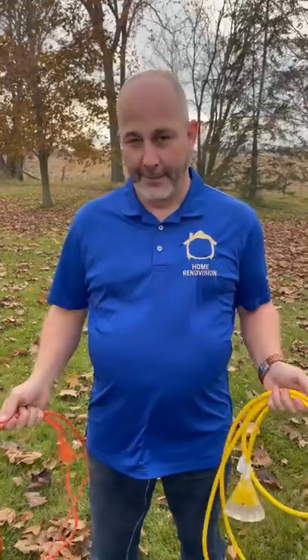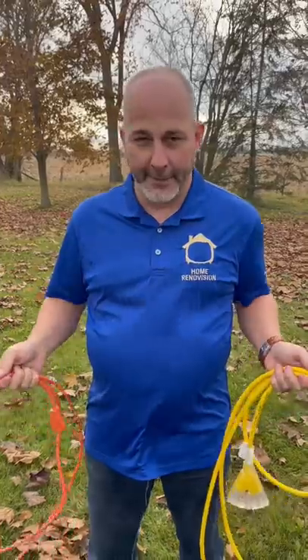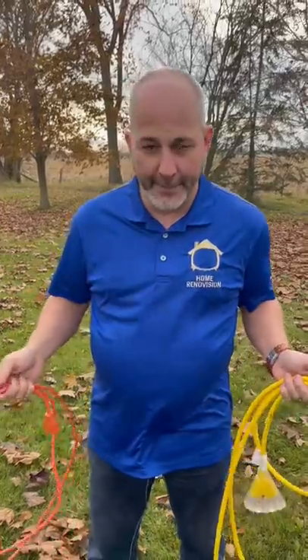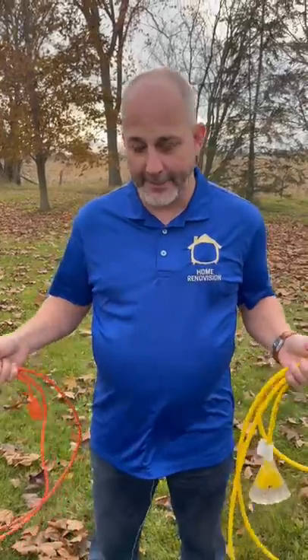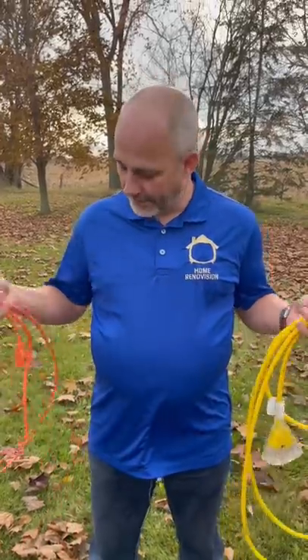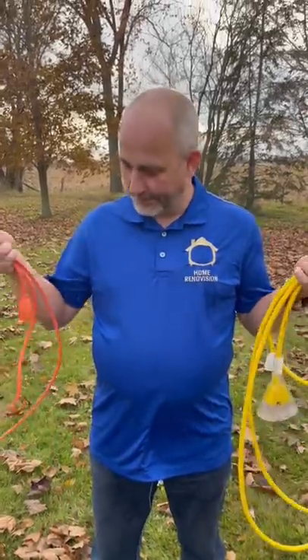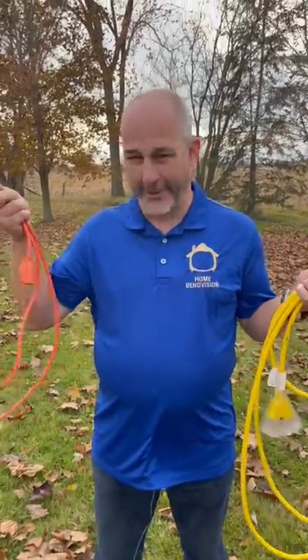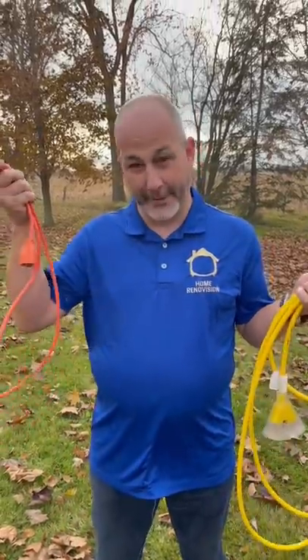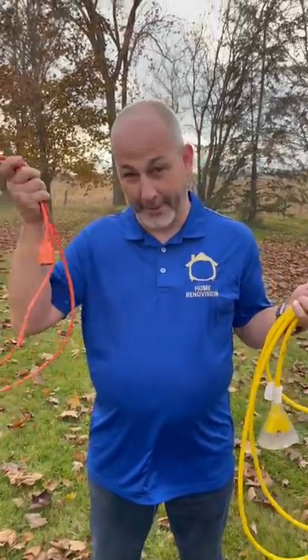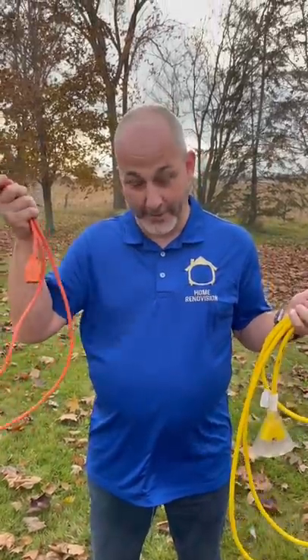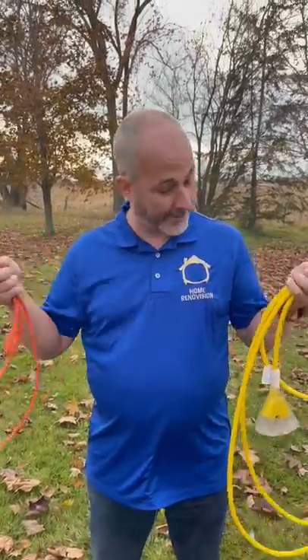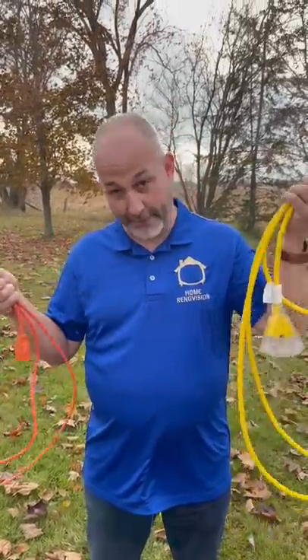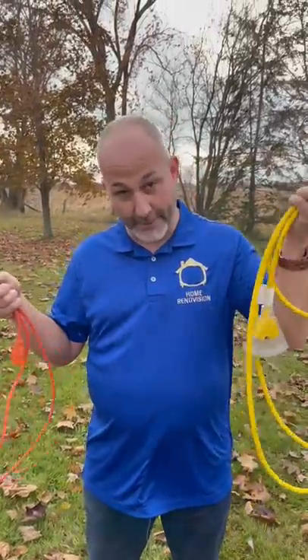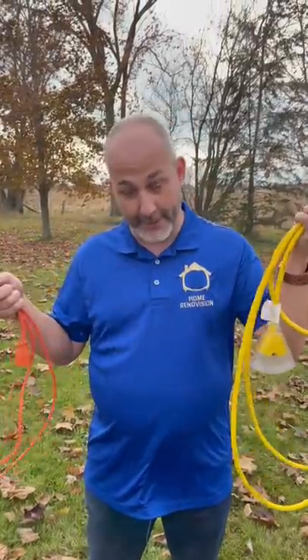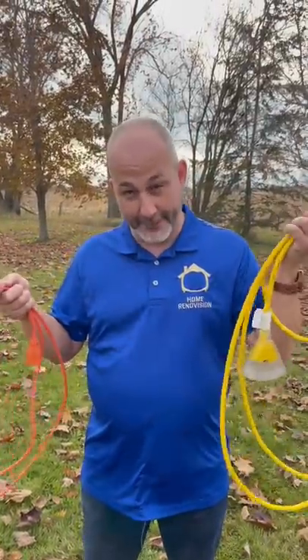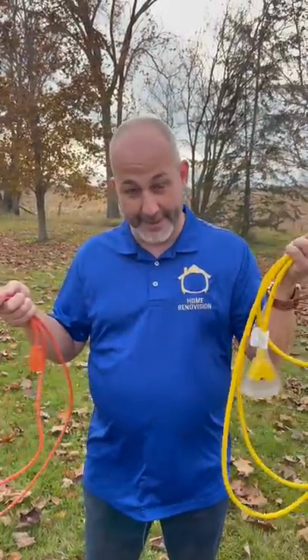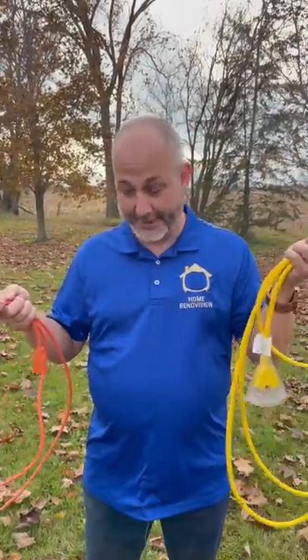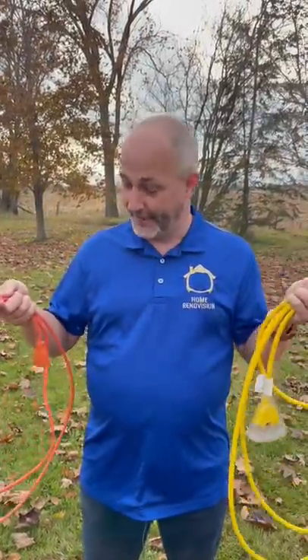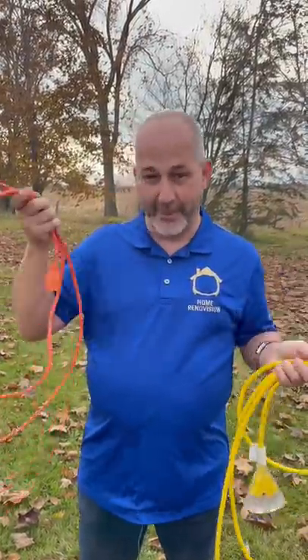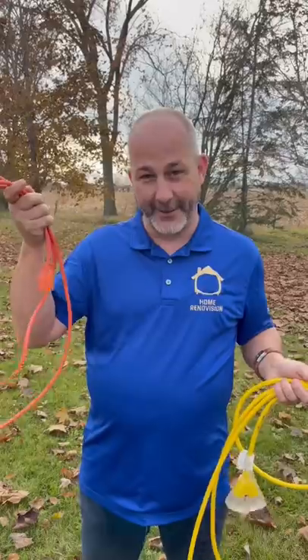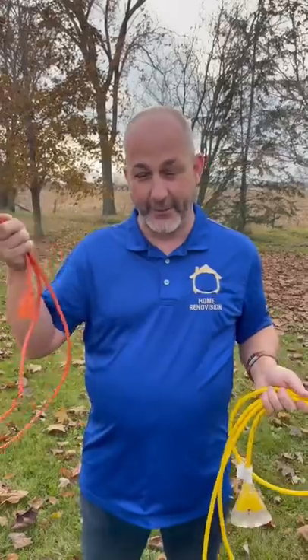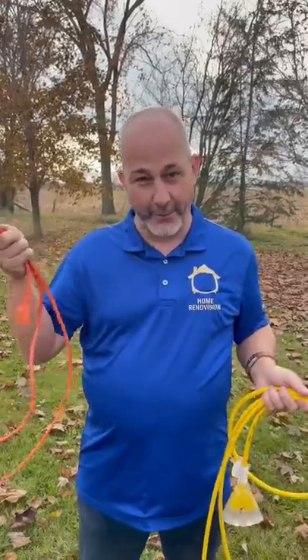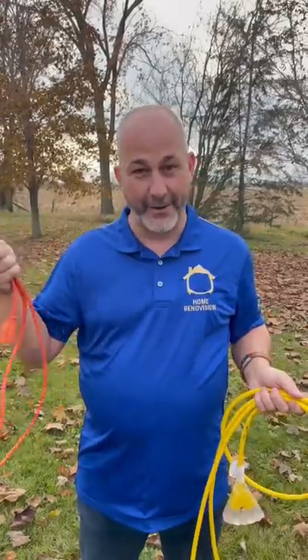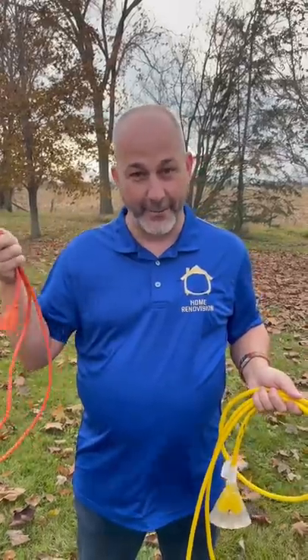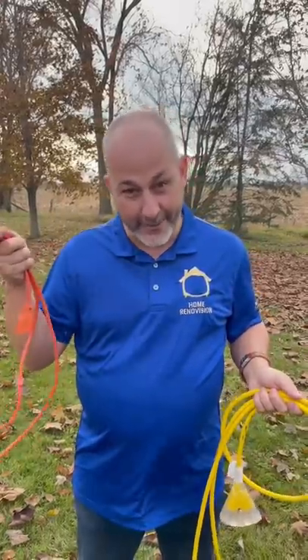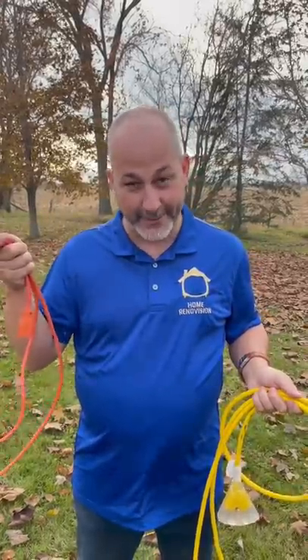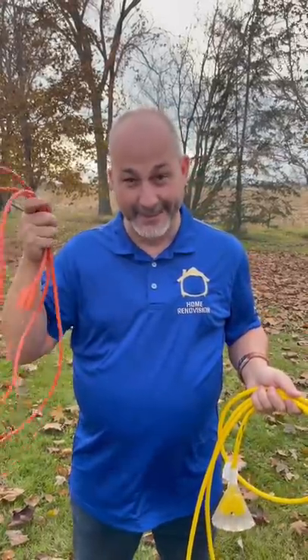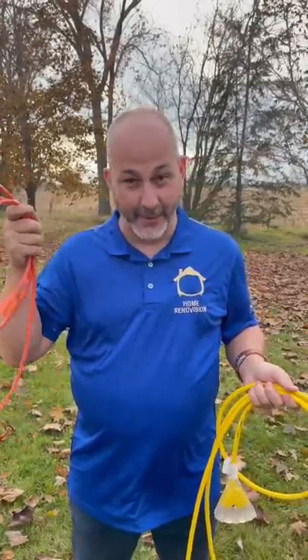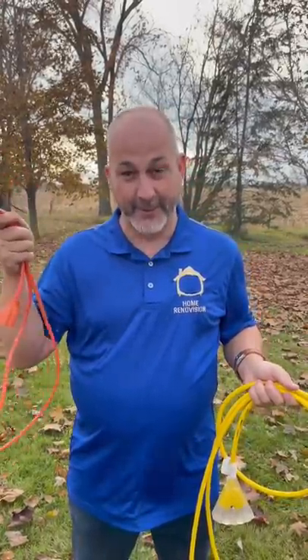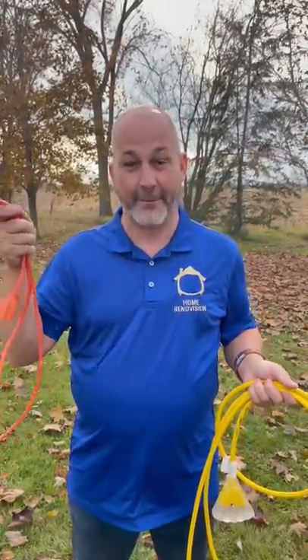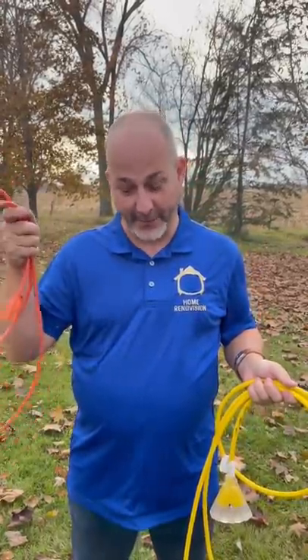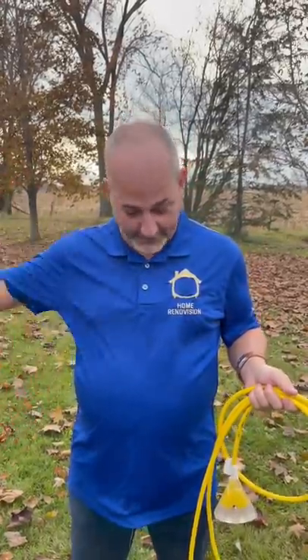If you're looking to buy an extension cord and you're not sure if you're going to spend 20 bucks or 100 bucks, the difference is this: the $20 cord won't run all your power tools. Don't waste your time if that's what you need it for.